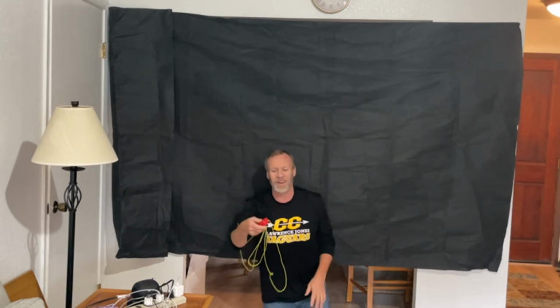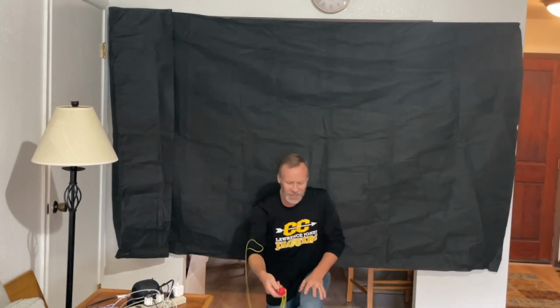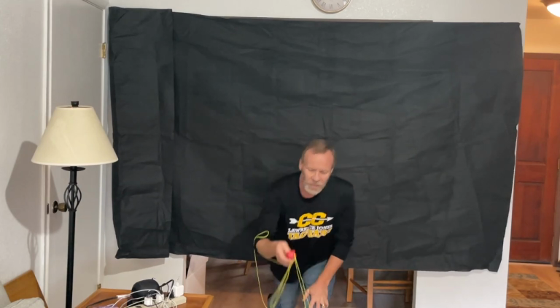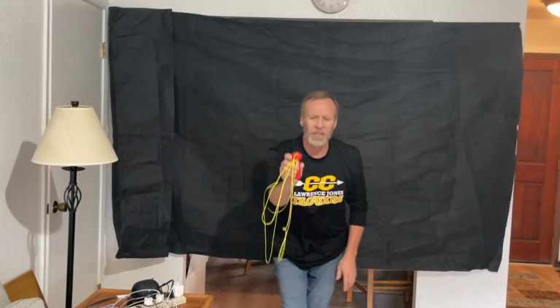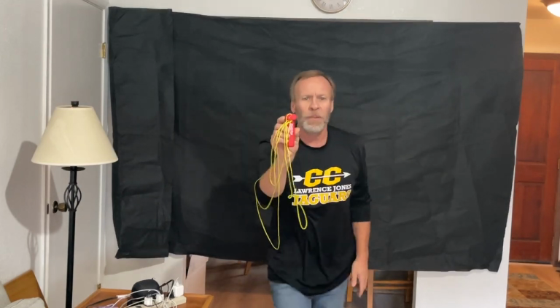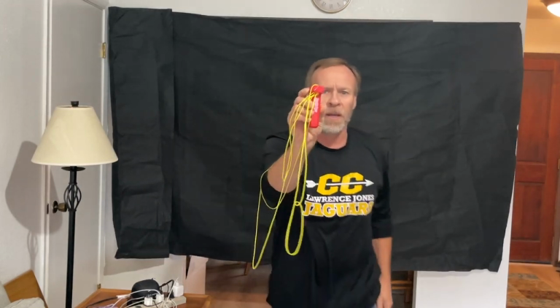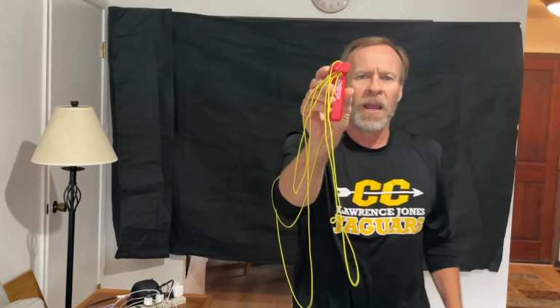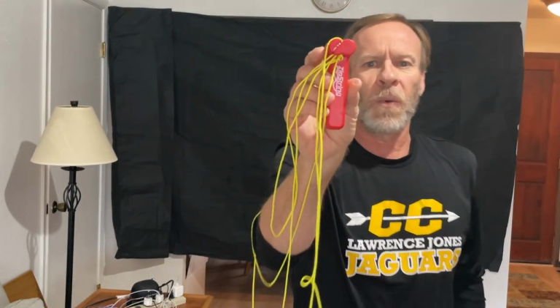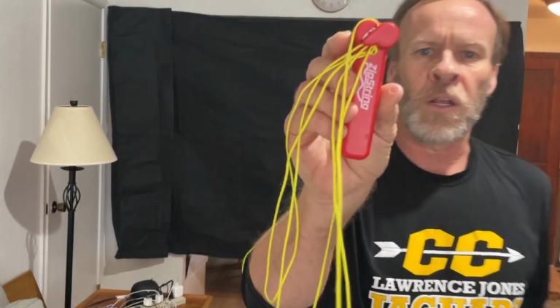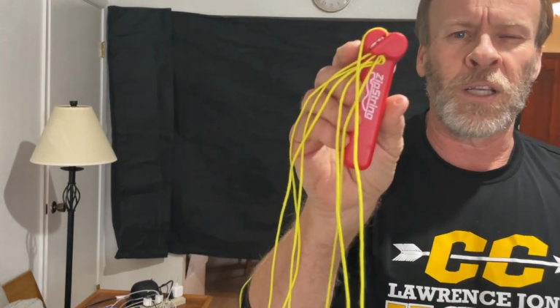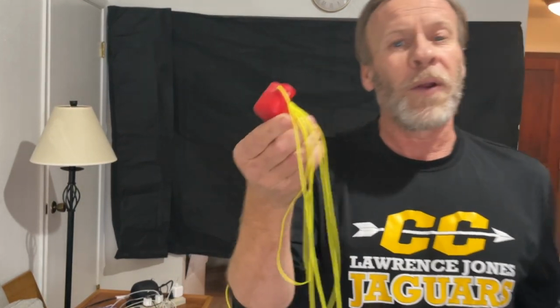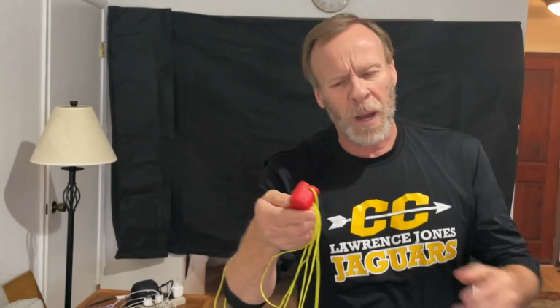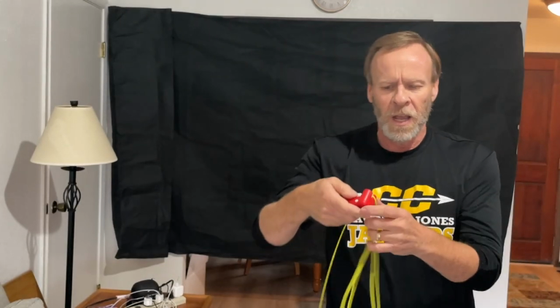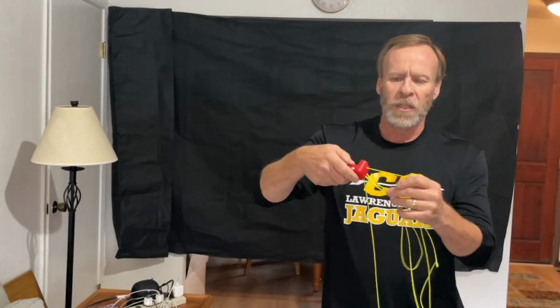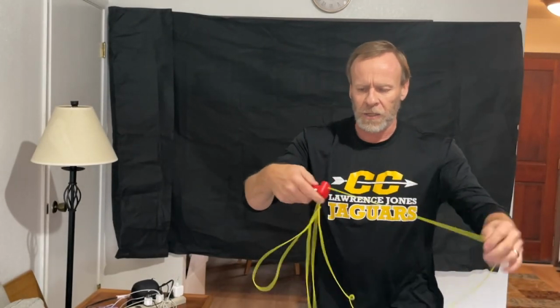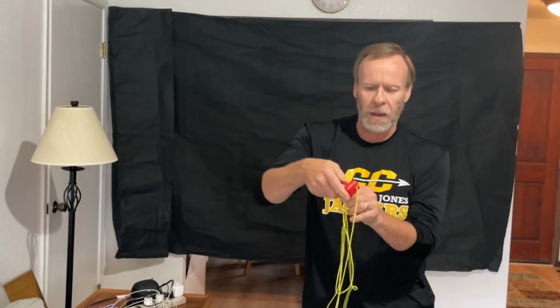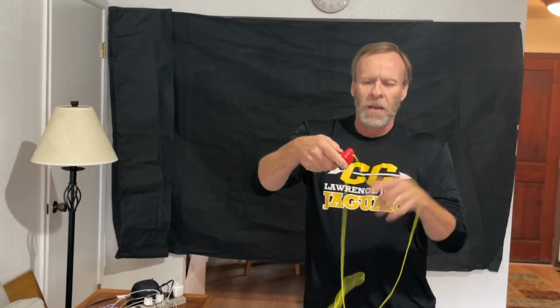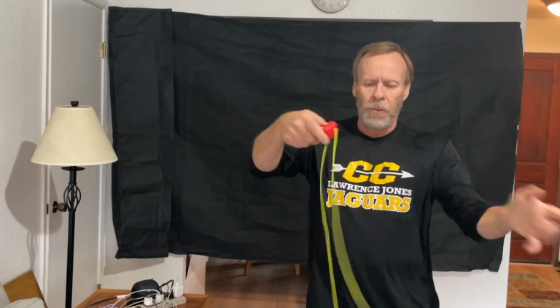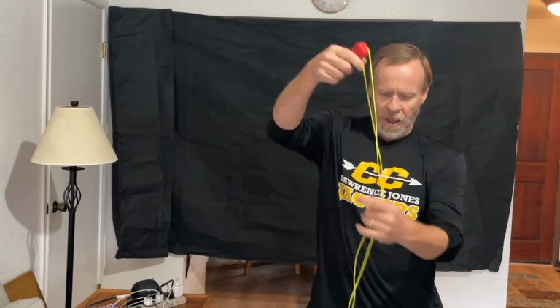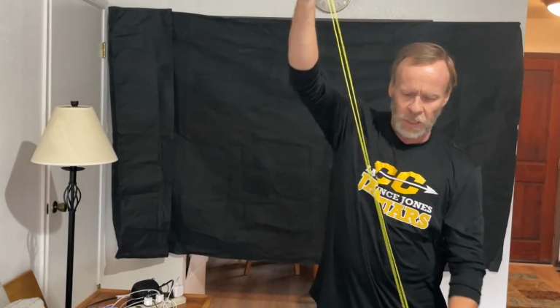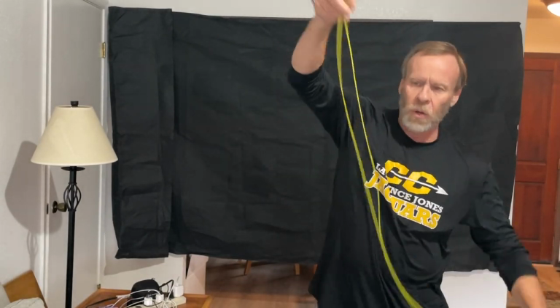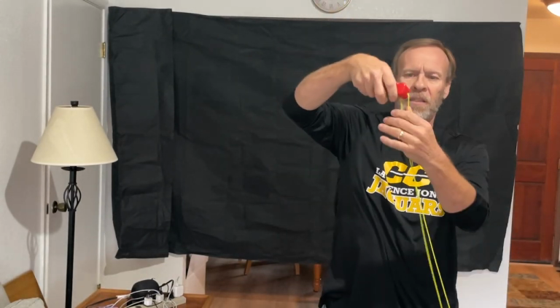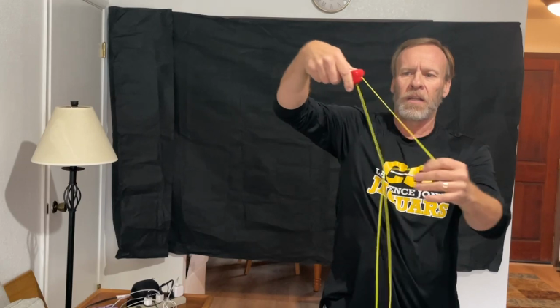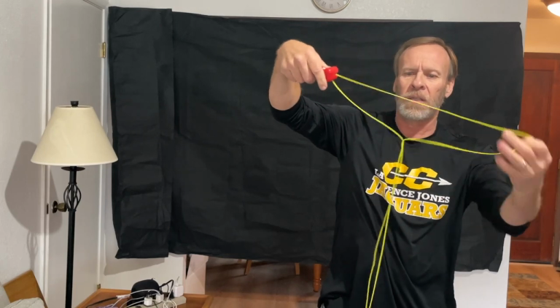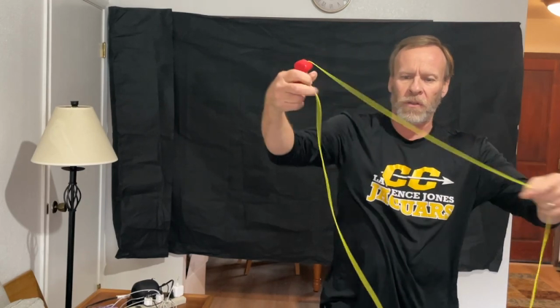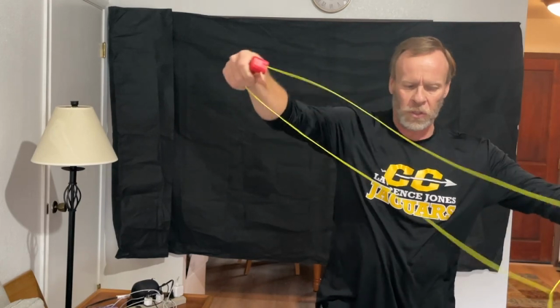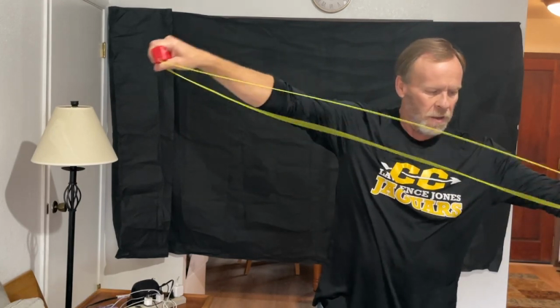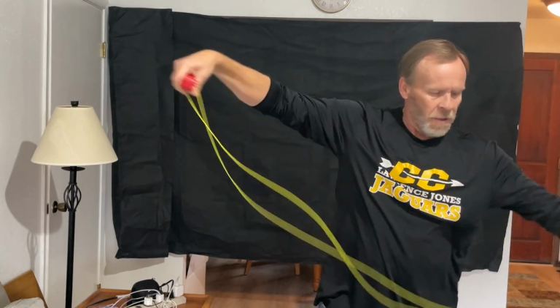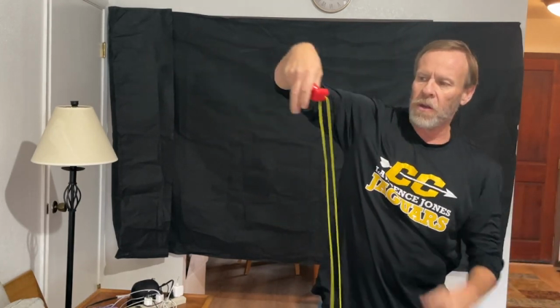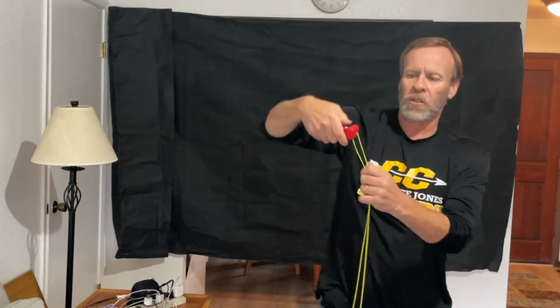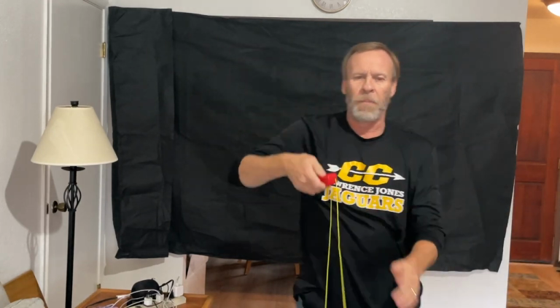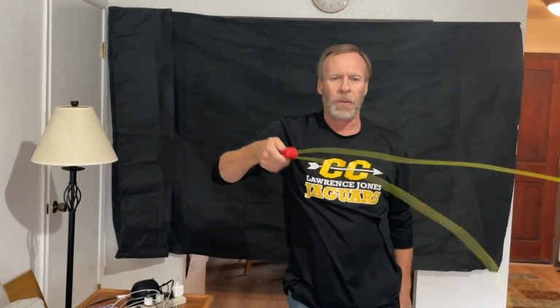It does knot up a little bit every once in a while. If it spins around too much, you just have to take your time and pull it out. Make sure there's no knots in it, the string's back on the rollers, and then you can just start it right back up again. If you're careful, you can keep using it over and over.